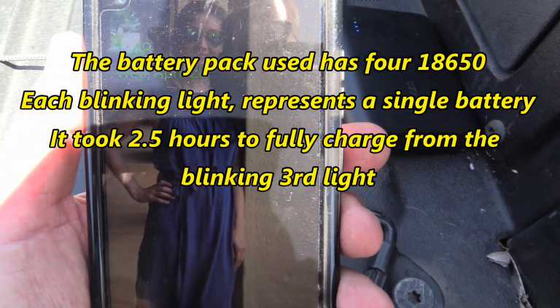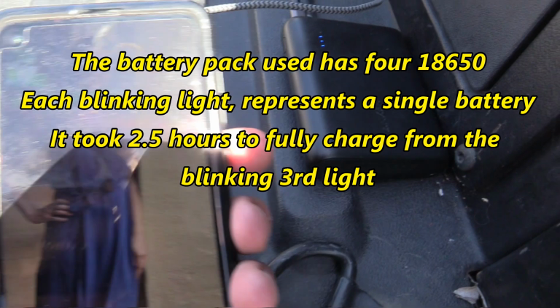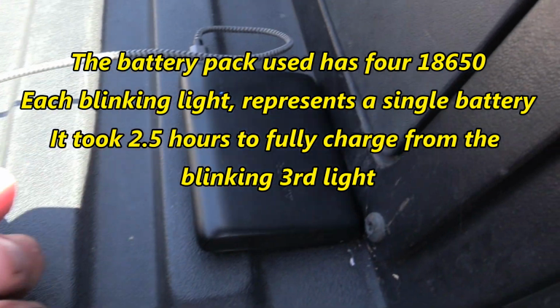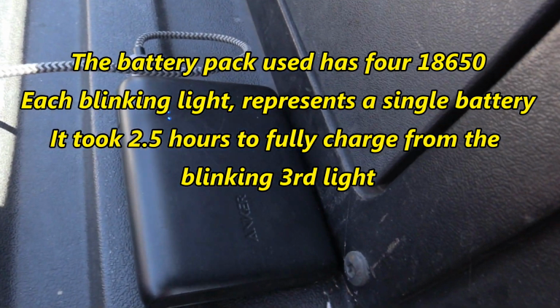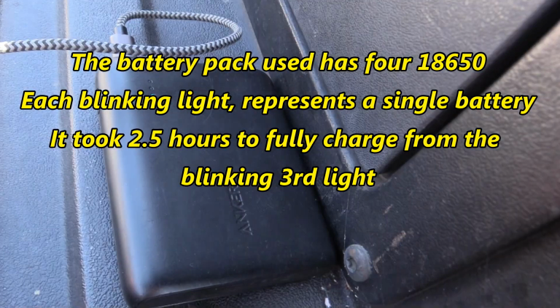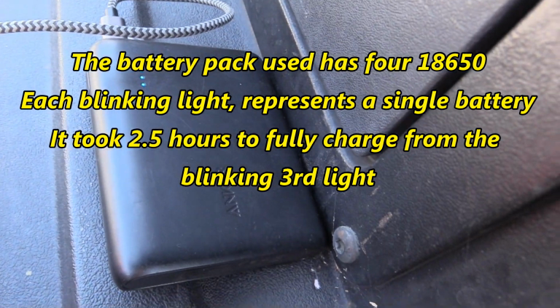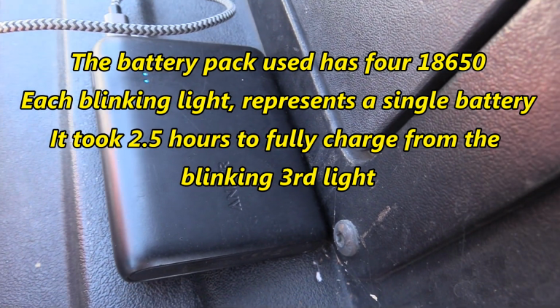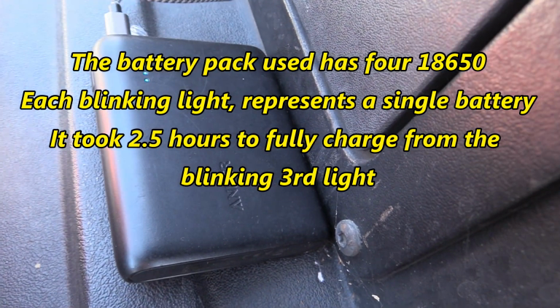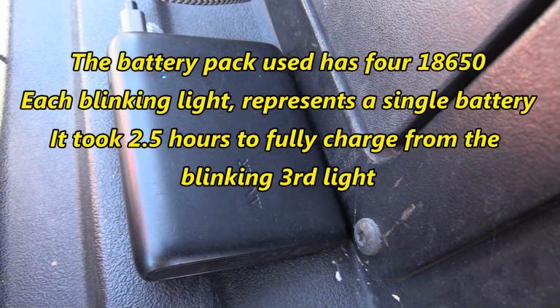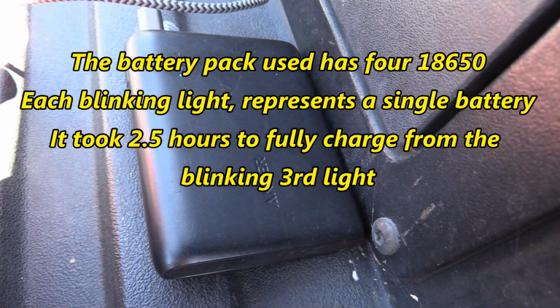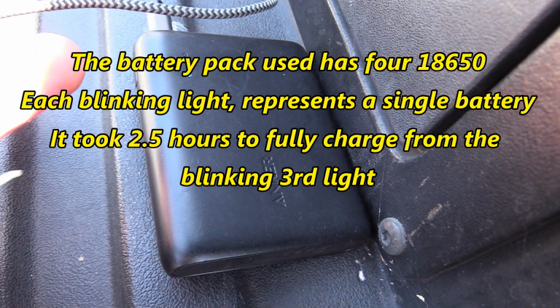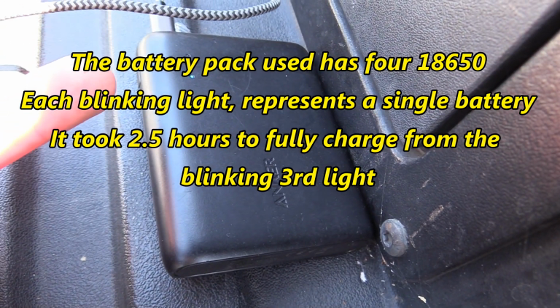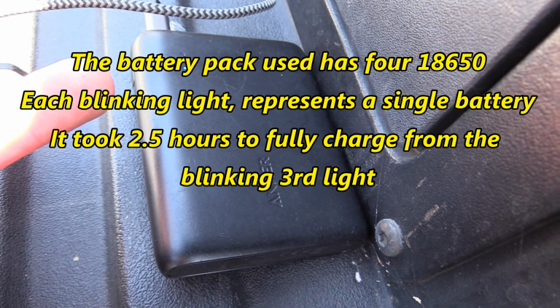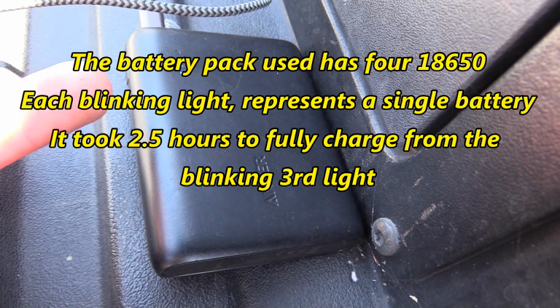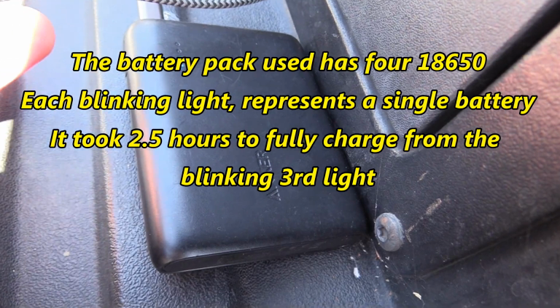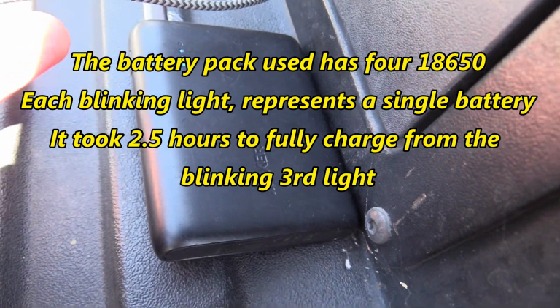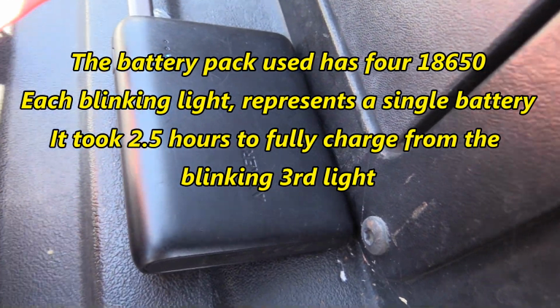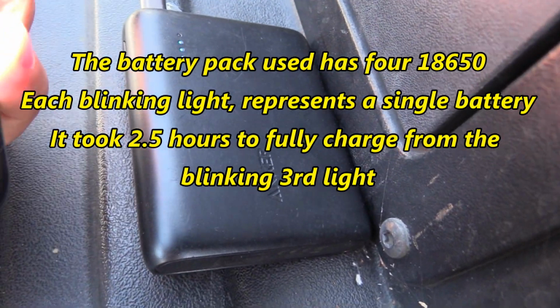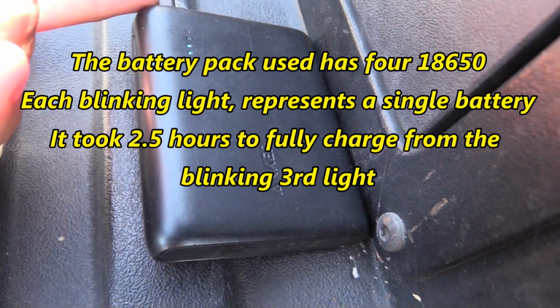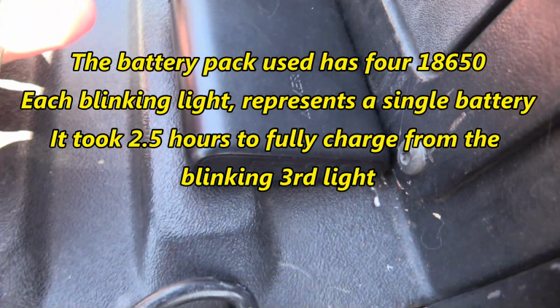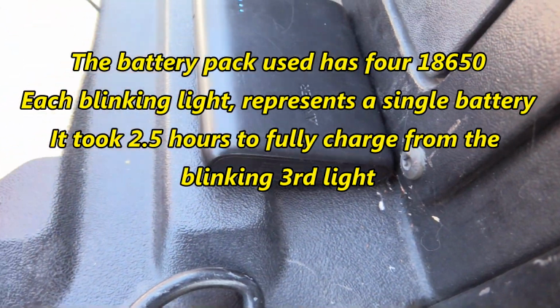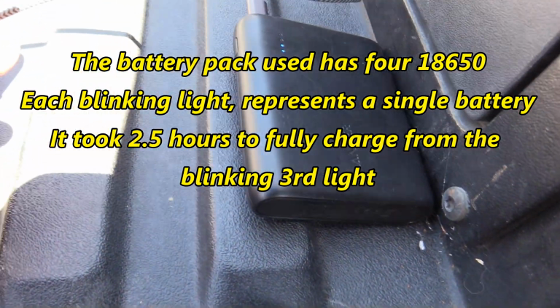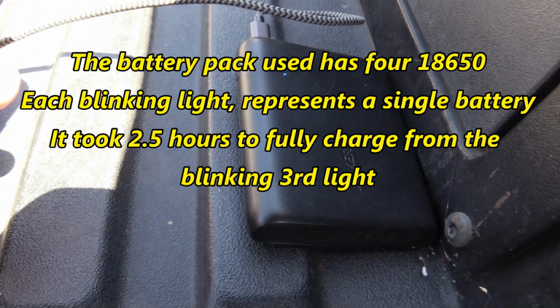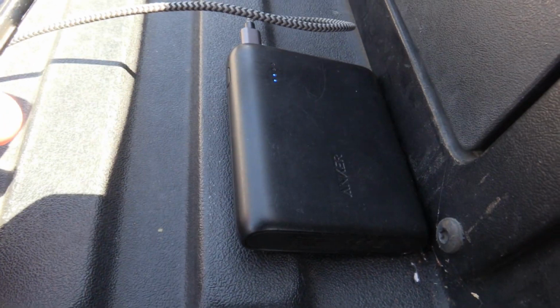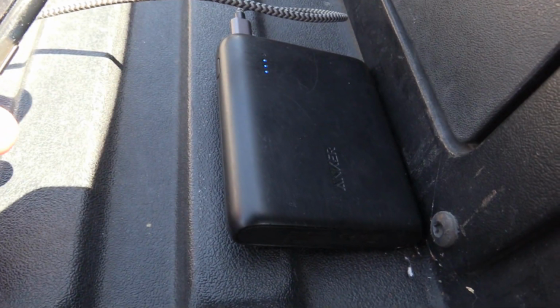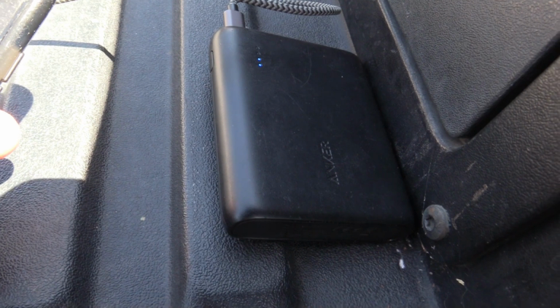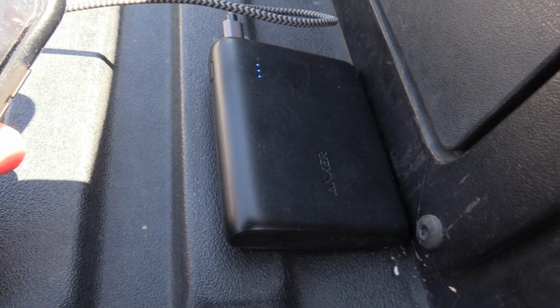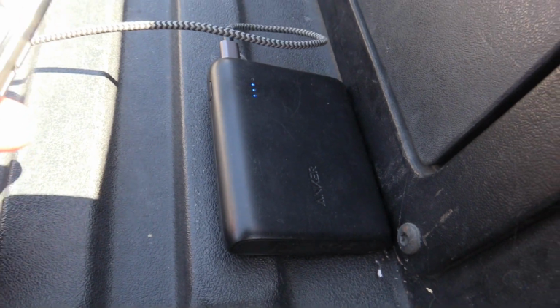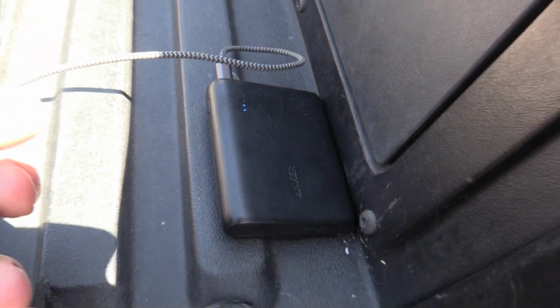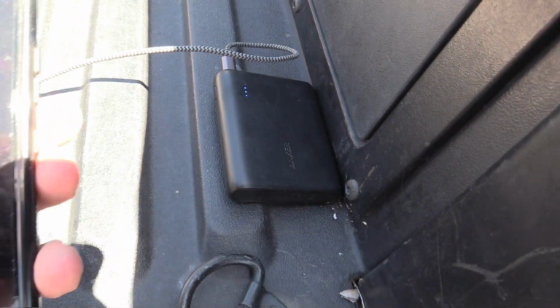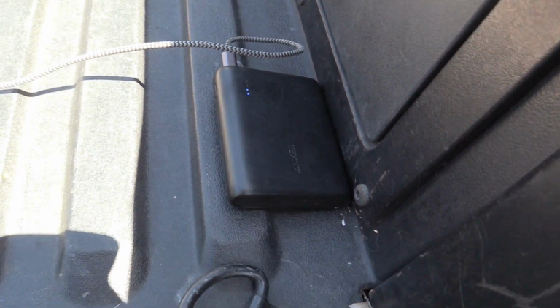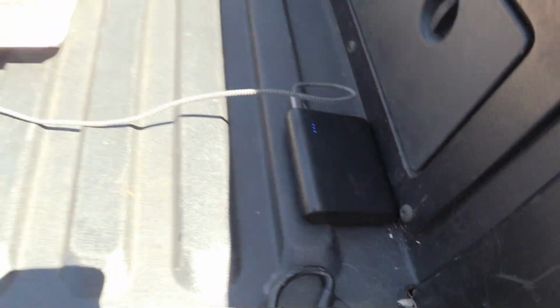It's been about 1 hour 48 minutes and we are still on the third blinking light. We have one more light to go, I believe. So we will see how long it takes to fill completely.